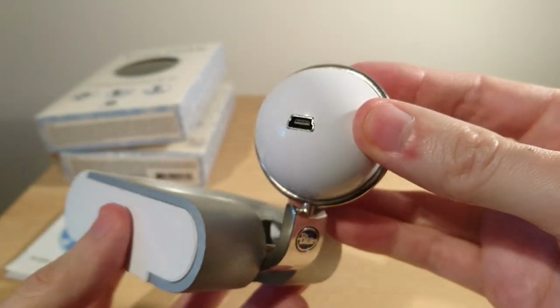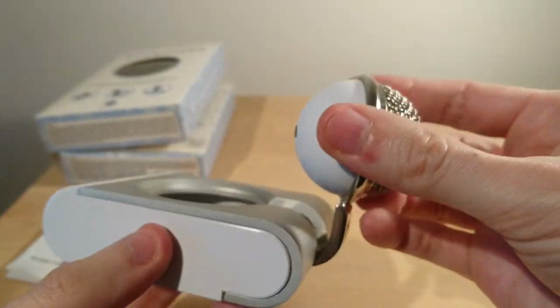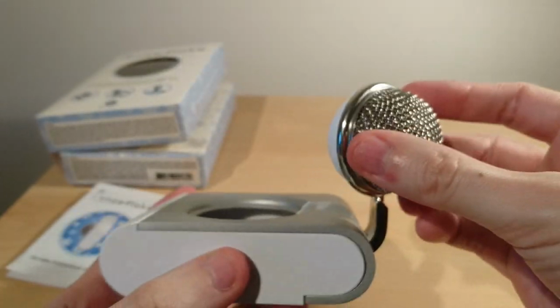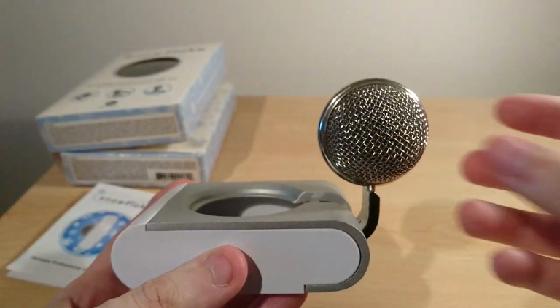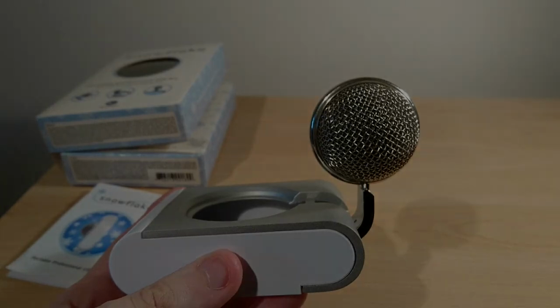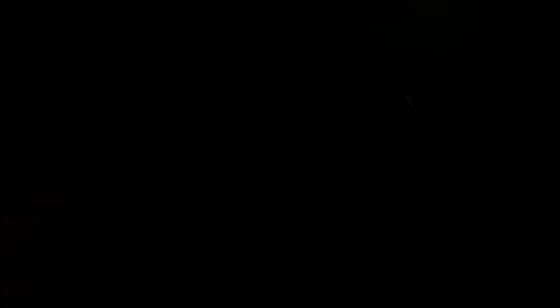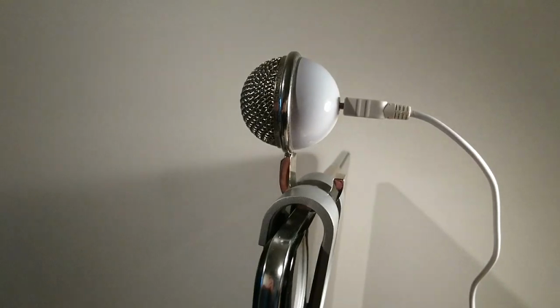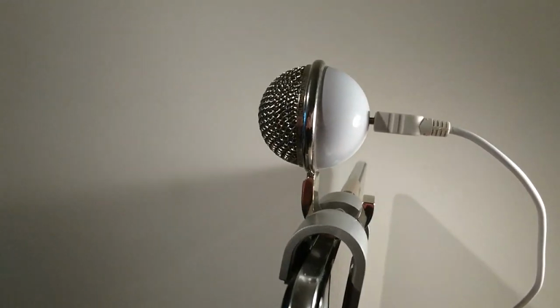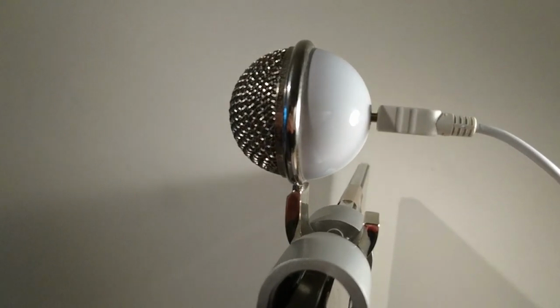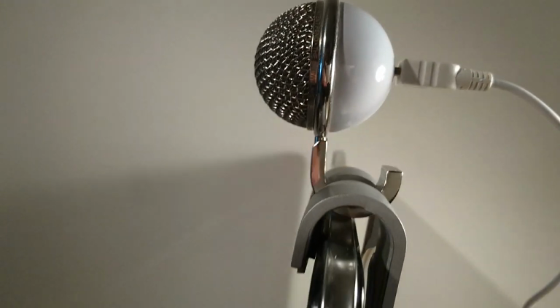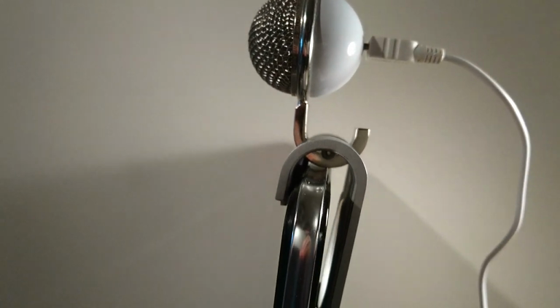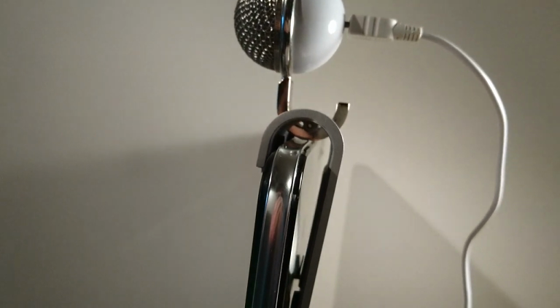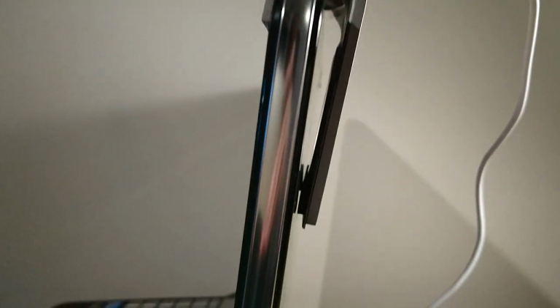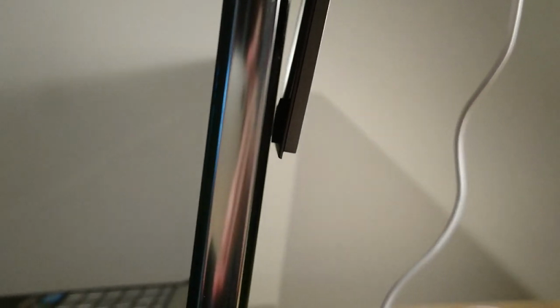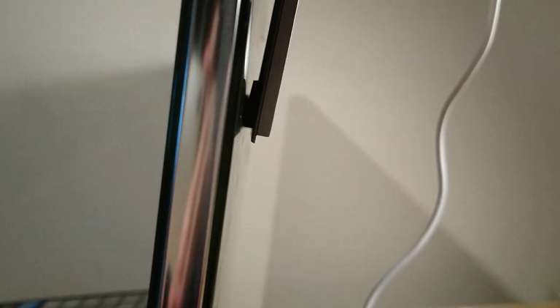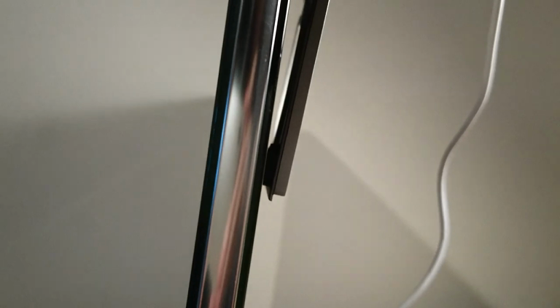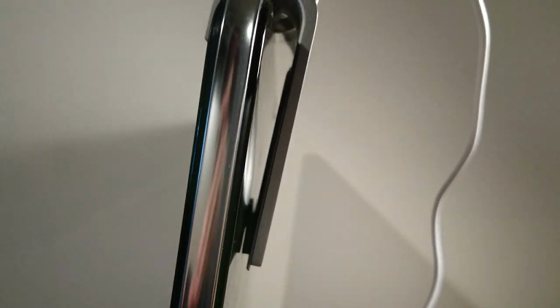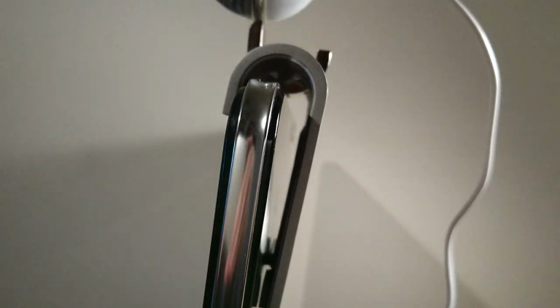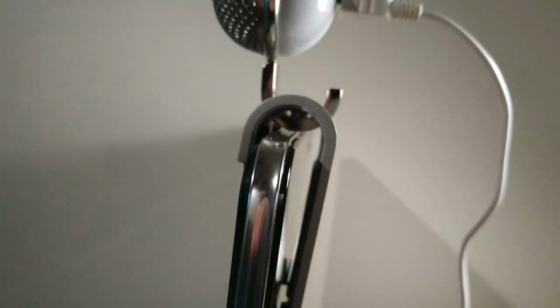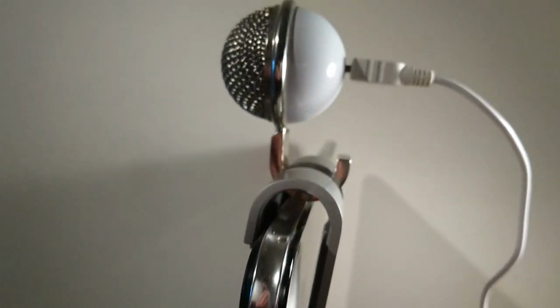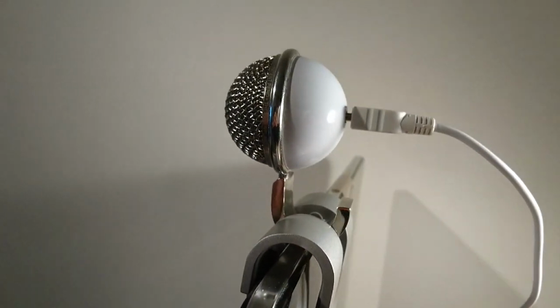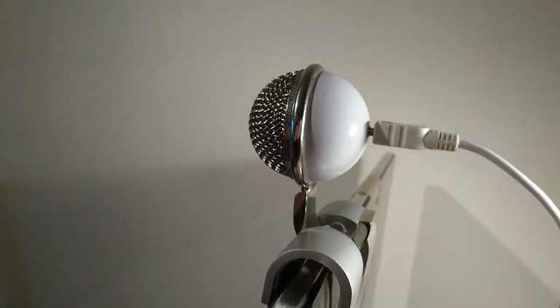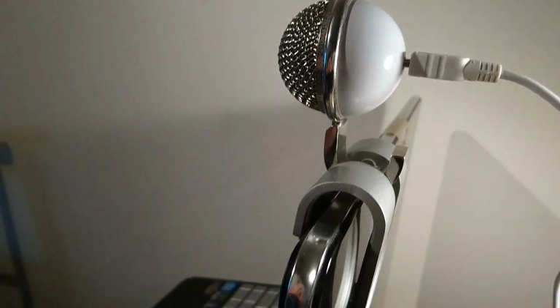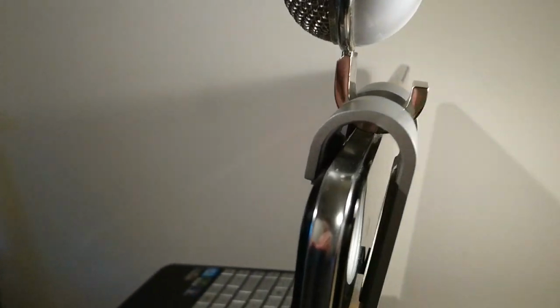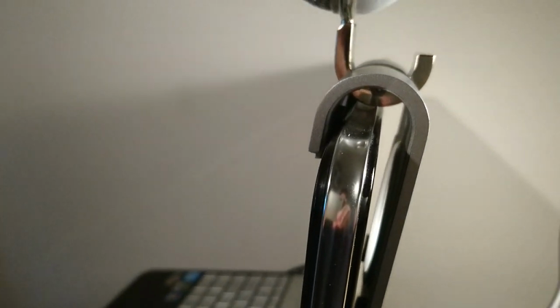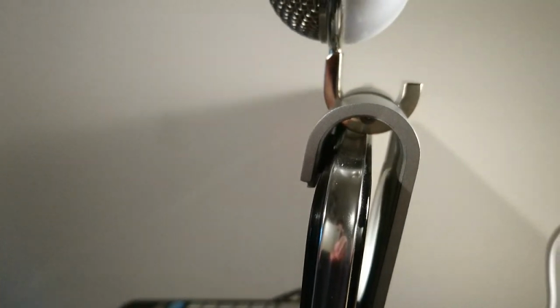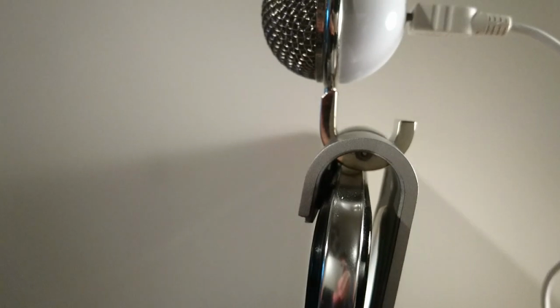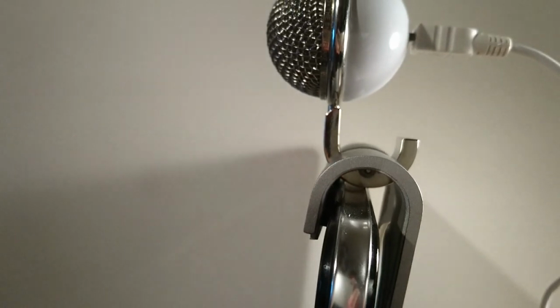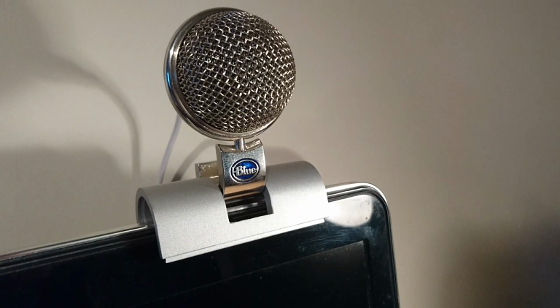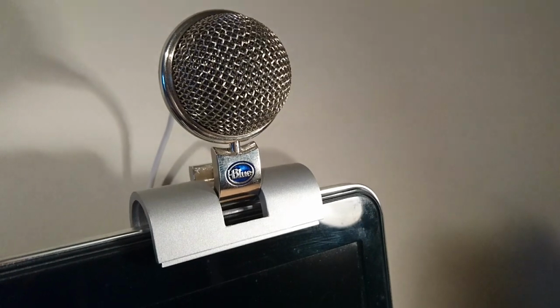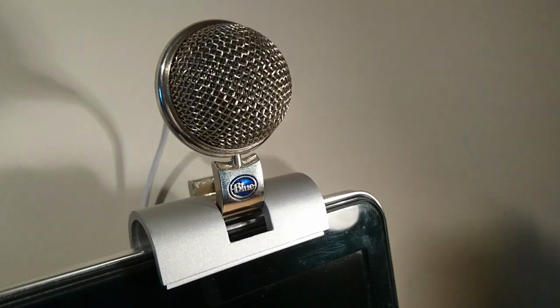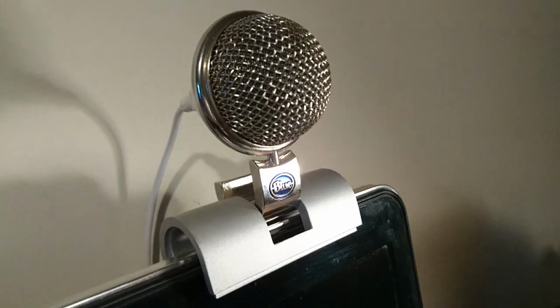There's the mini USB. This is how it sits on a laptop screen, which is a 15.6-inch screen. It's got little rubber pads so you don't scratch it, and that's just how it sits on the front.